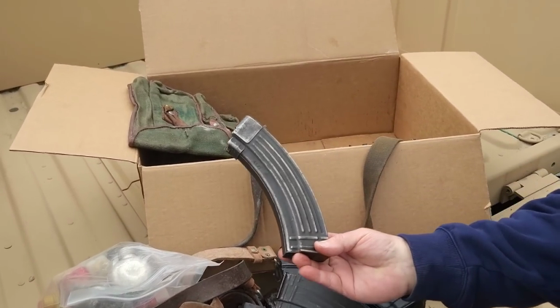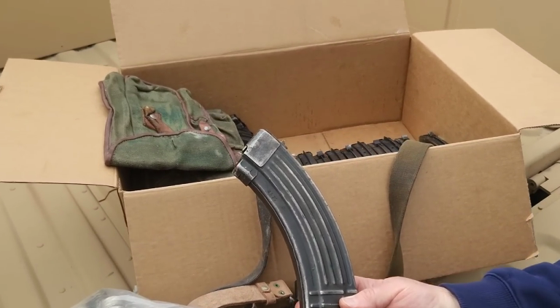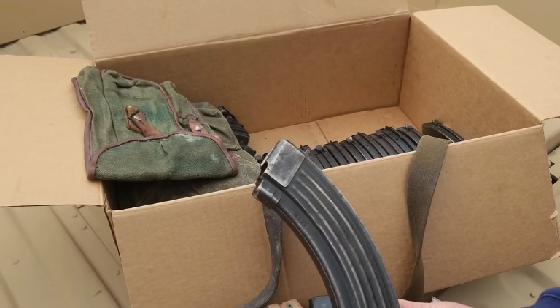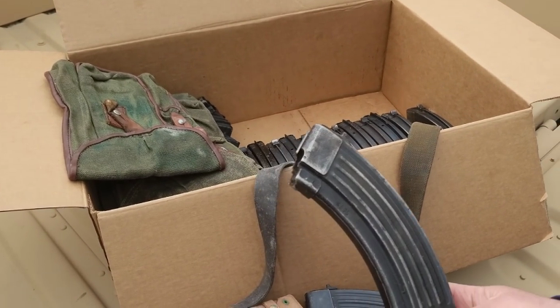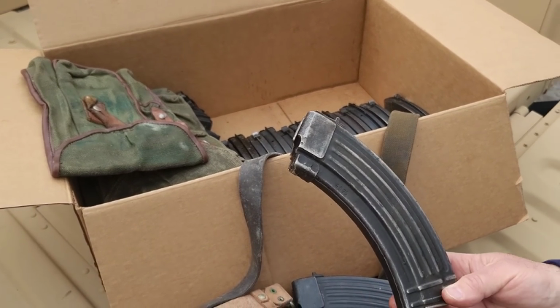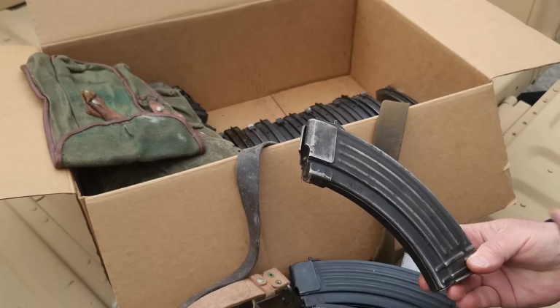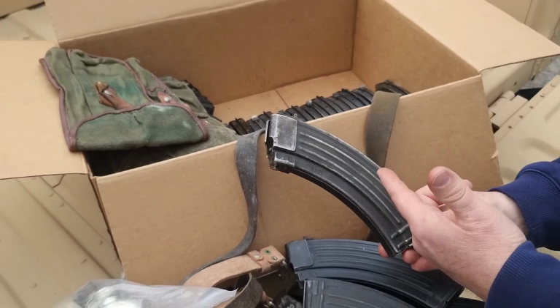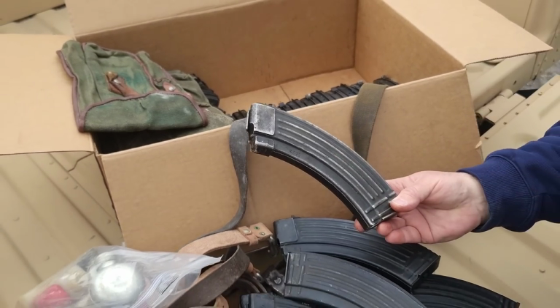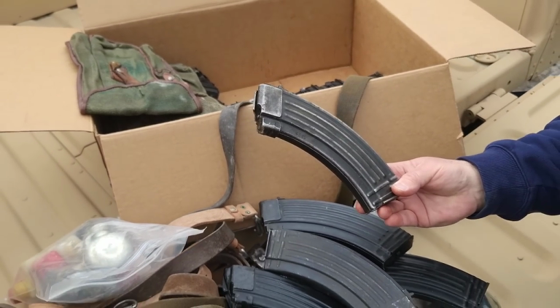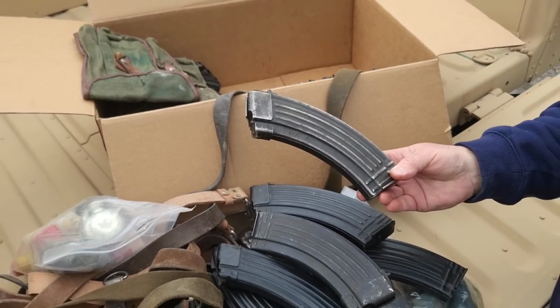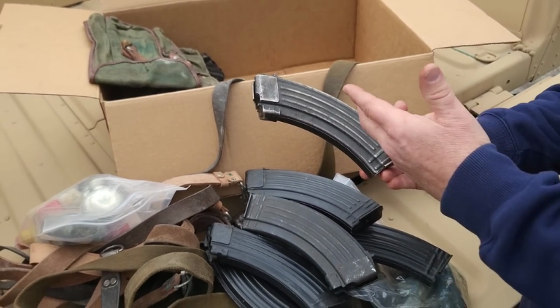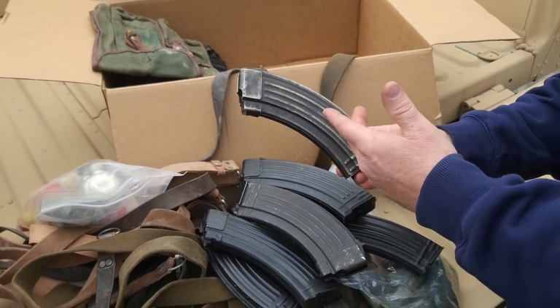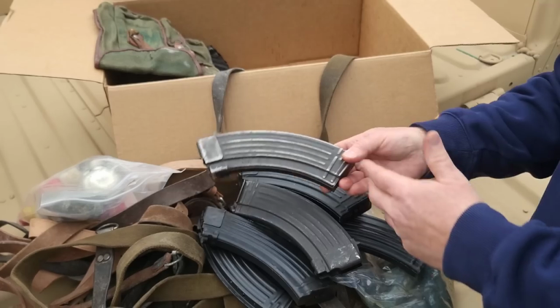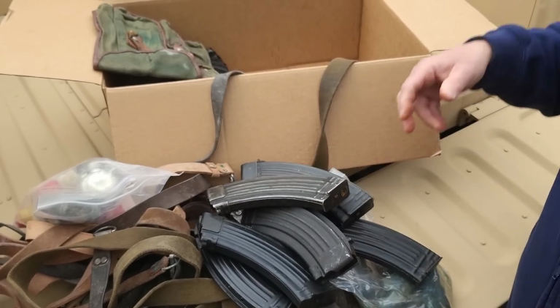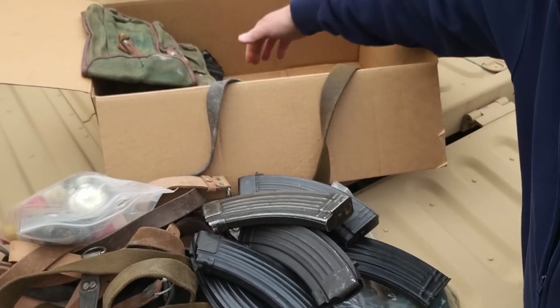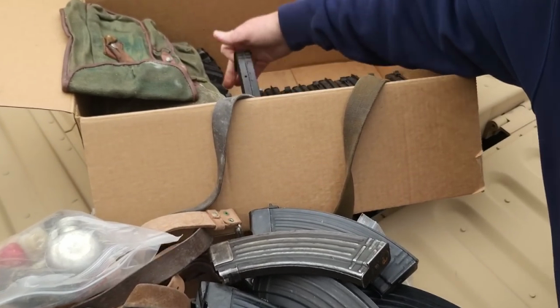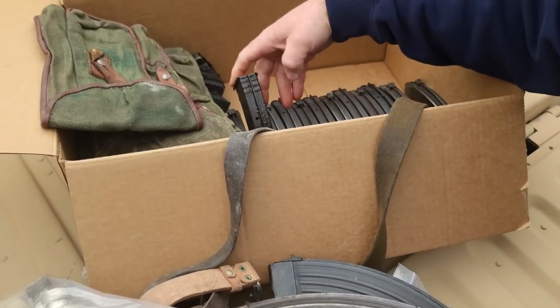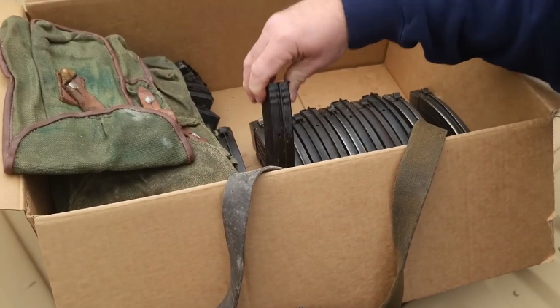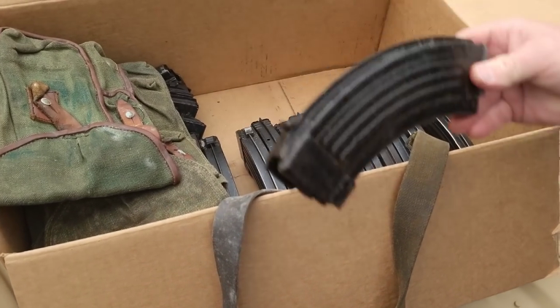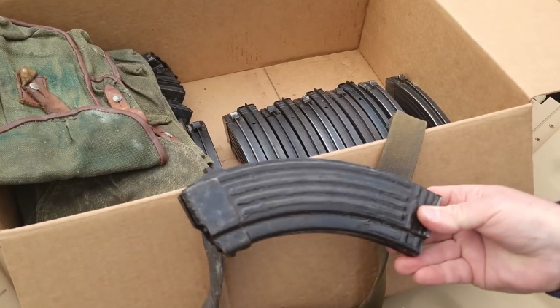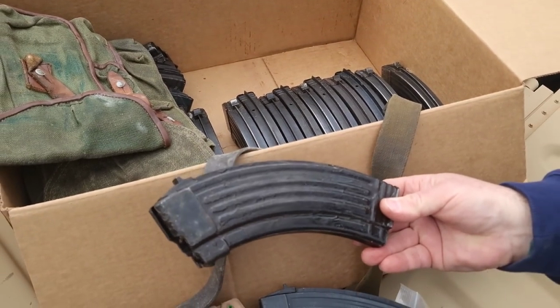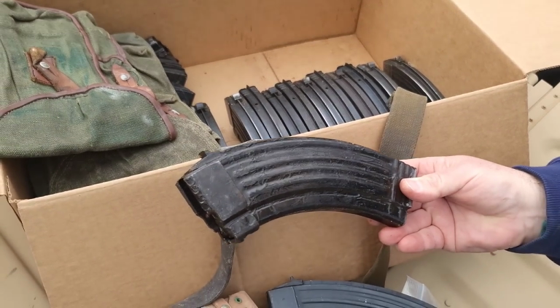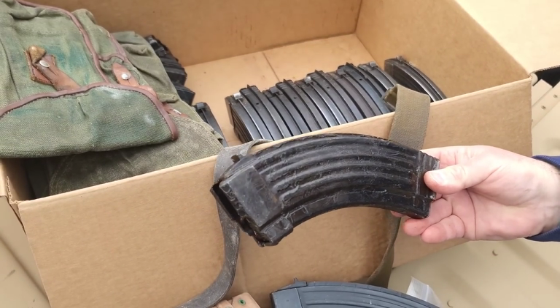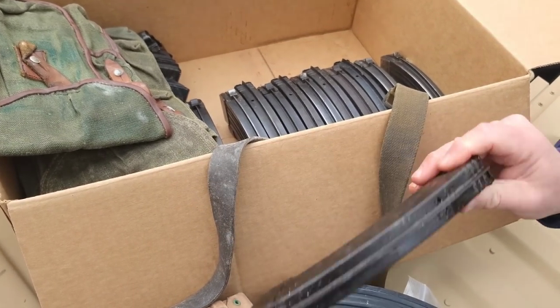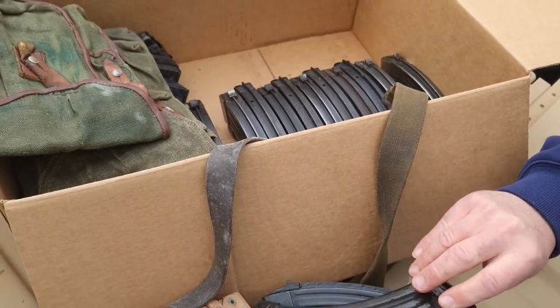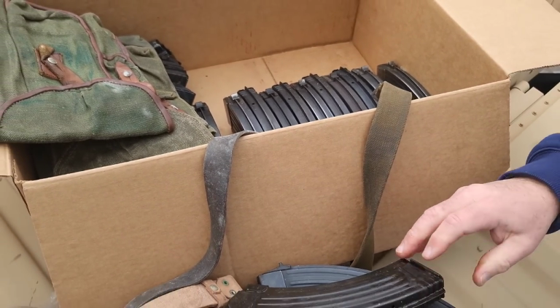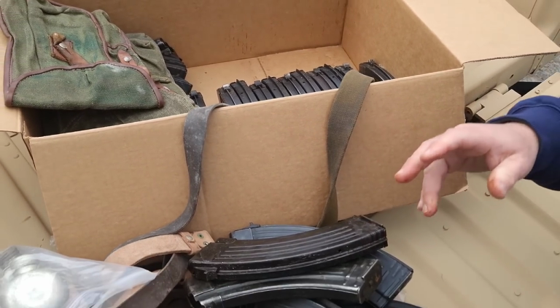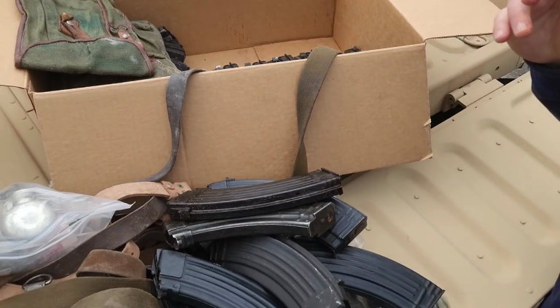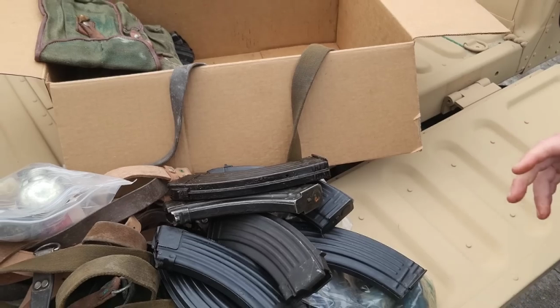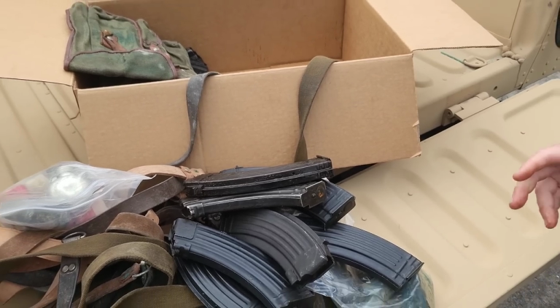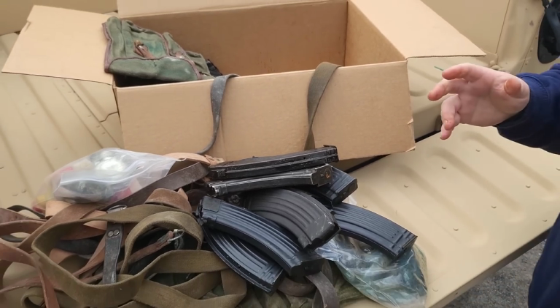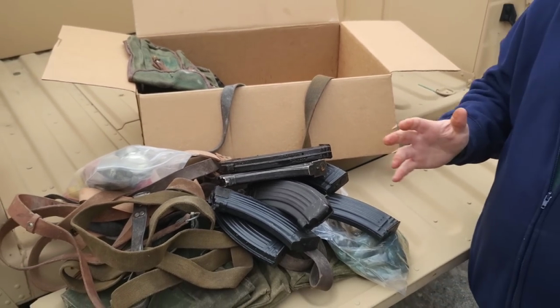Here's one that's a little bit more used — it obviously has got some finish wear on it and it's got Cosmoline. Here's one with a lot of Cosmoline. So they definitely are going to be surplus, but you're going to have 30 magazines.